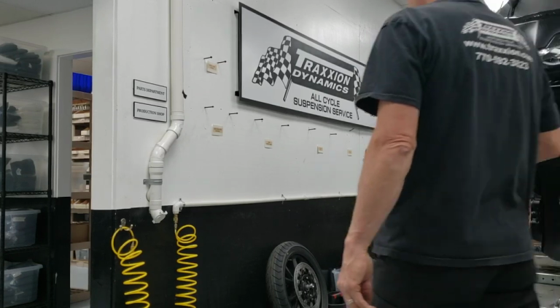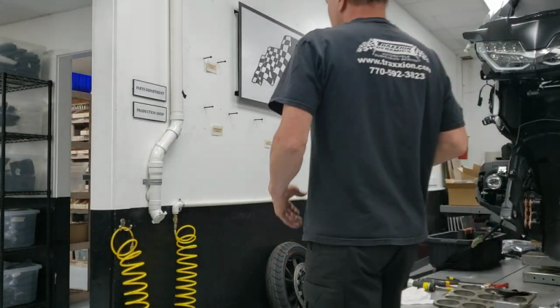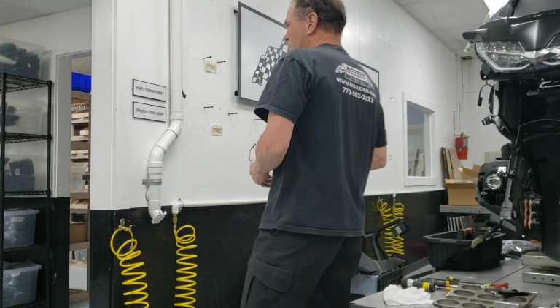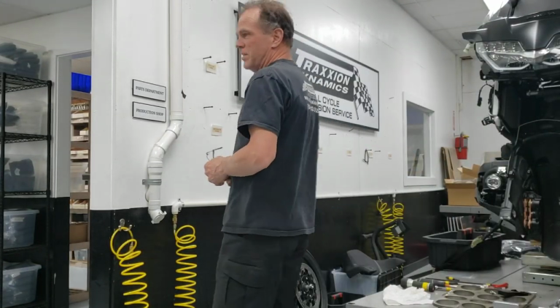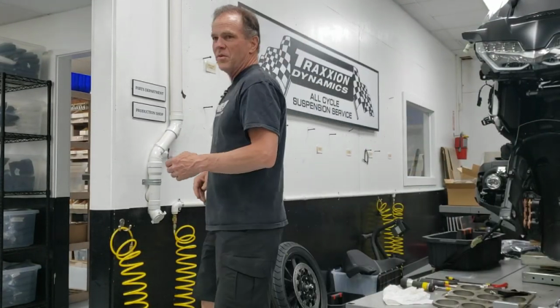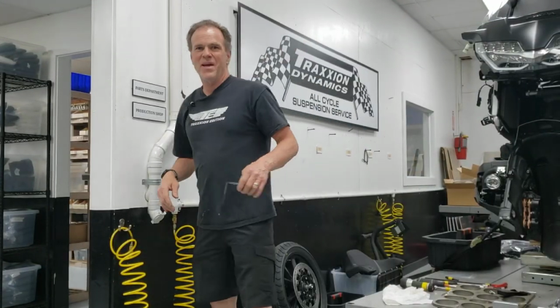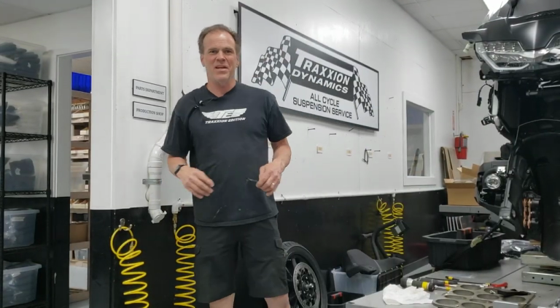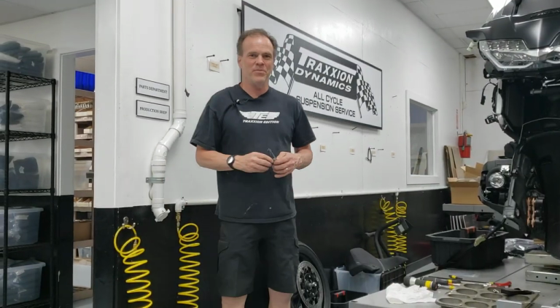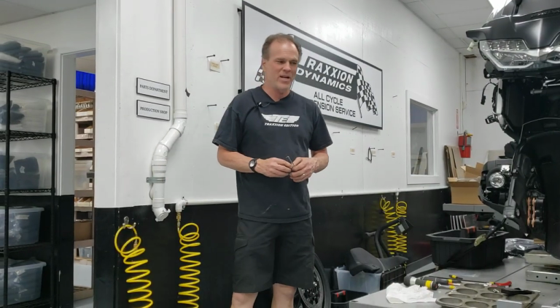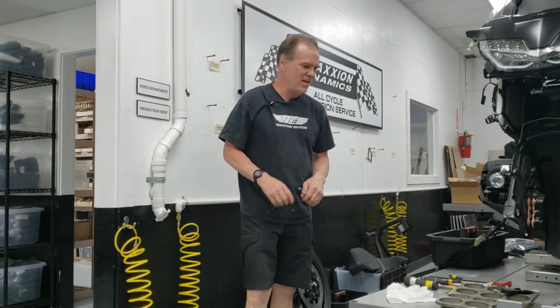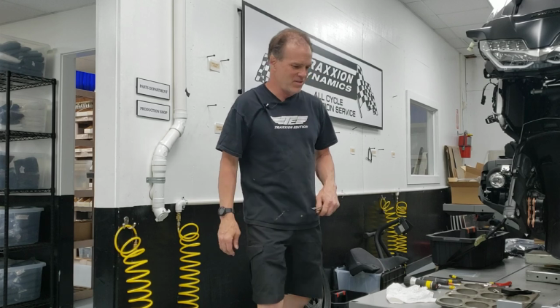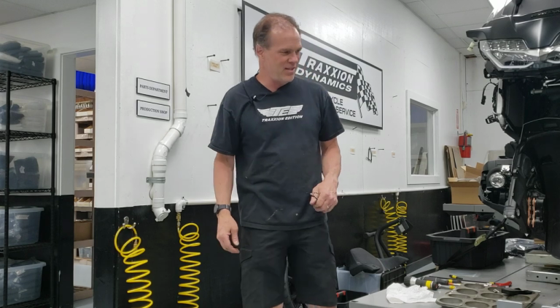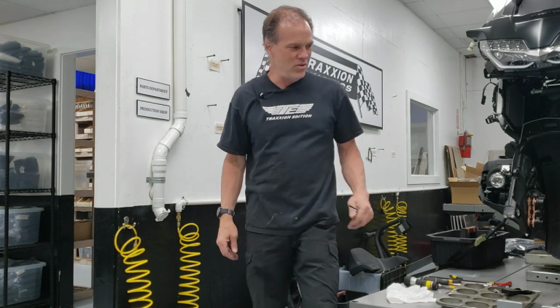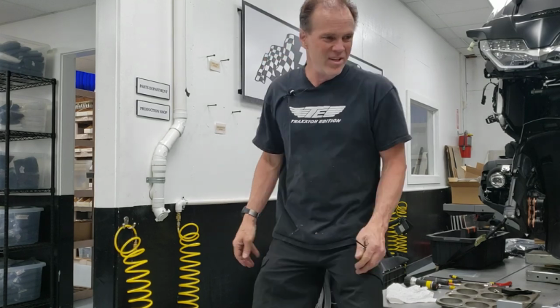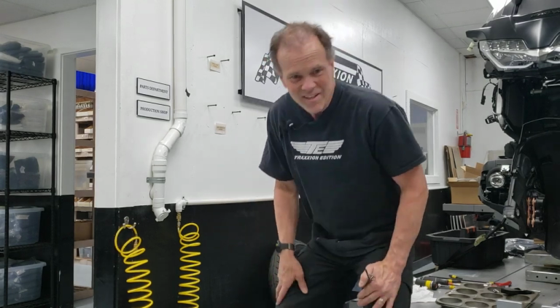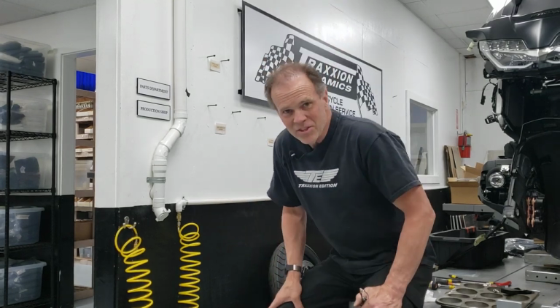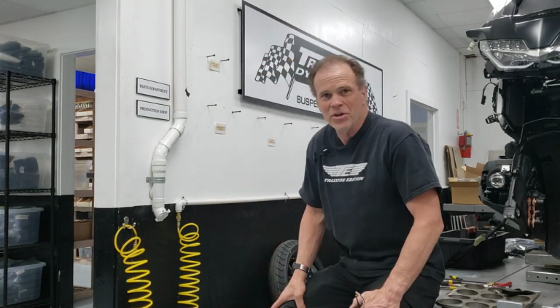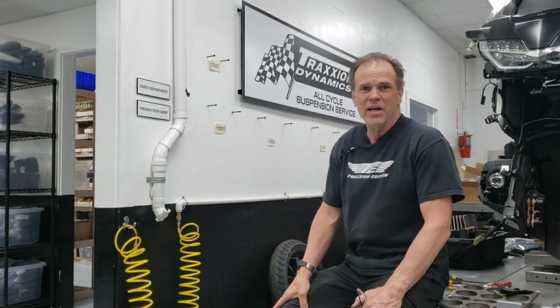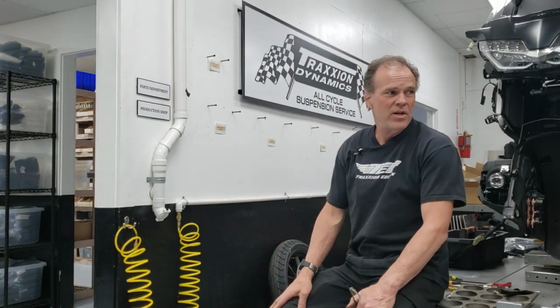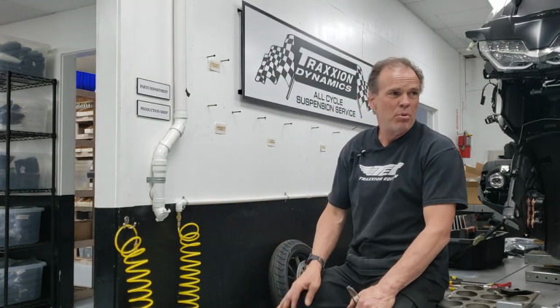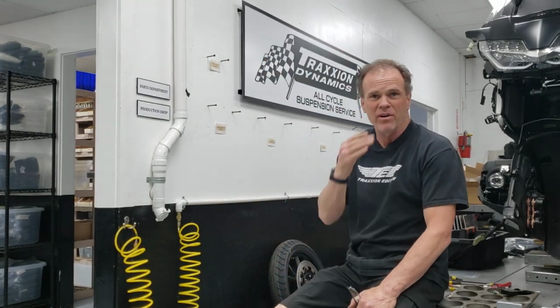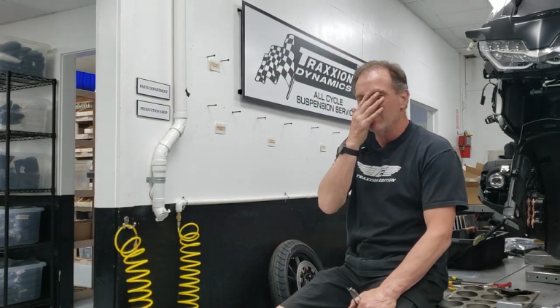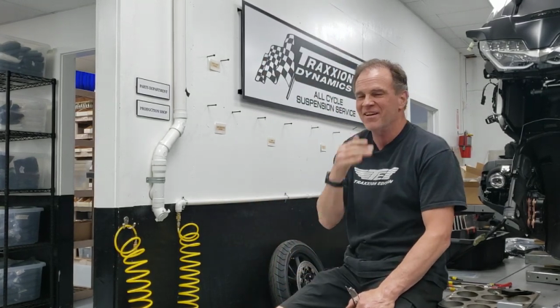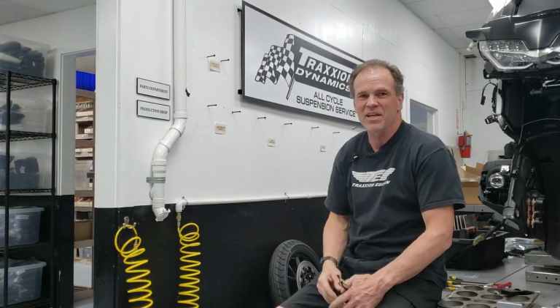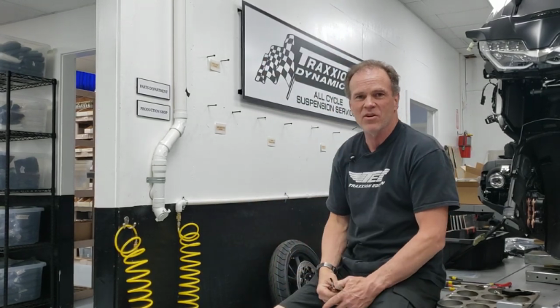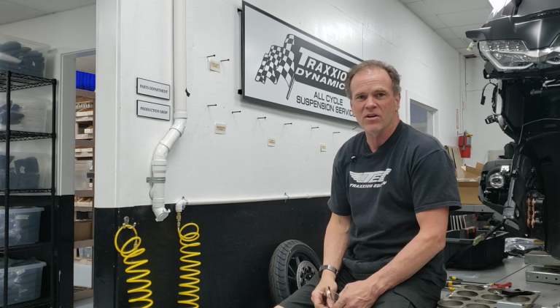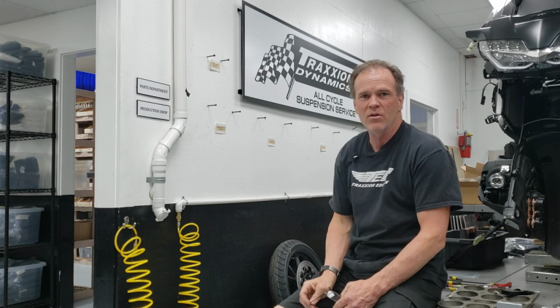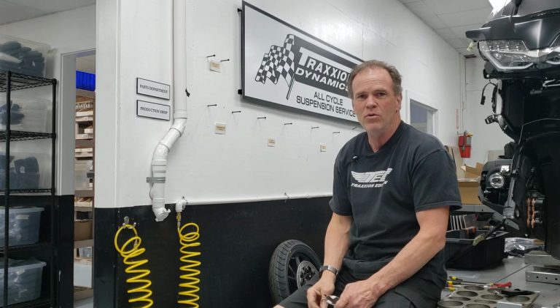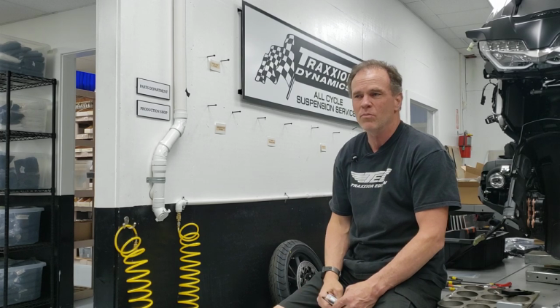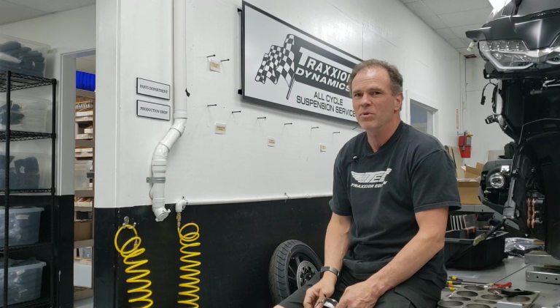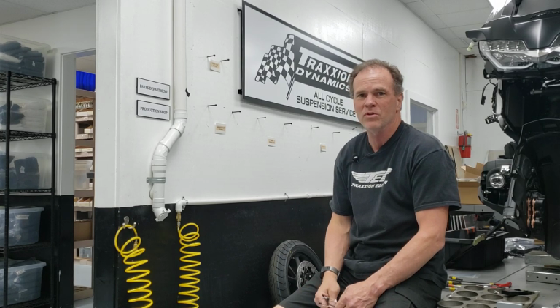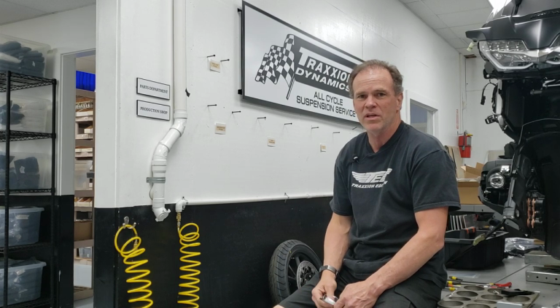Hello everybody, it's Max McAlser from Traction Dynamics giving you a fun progress update on the new mega build we're doing here.